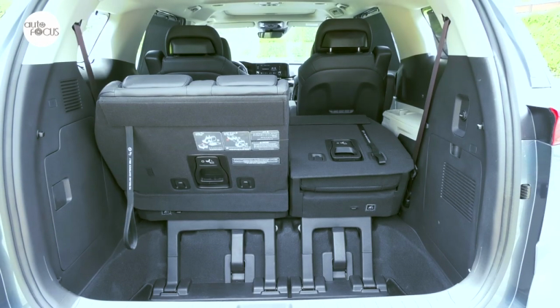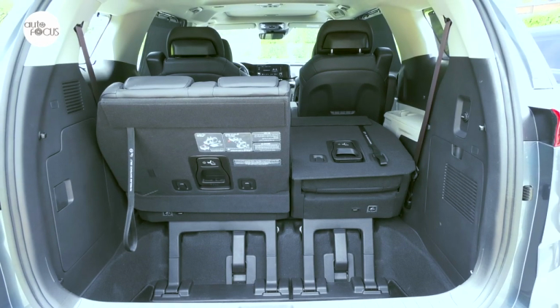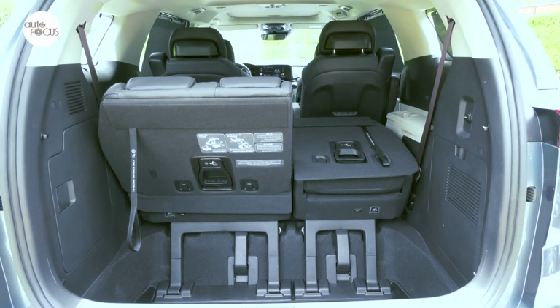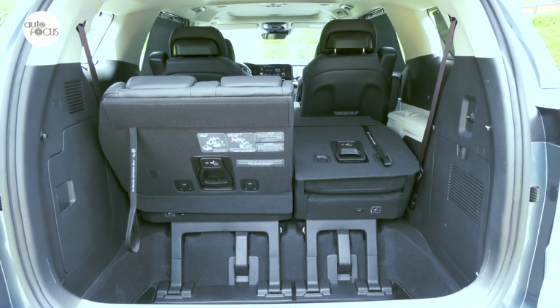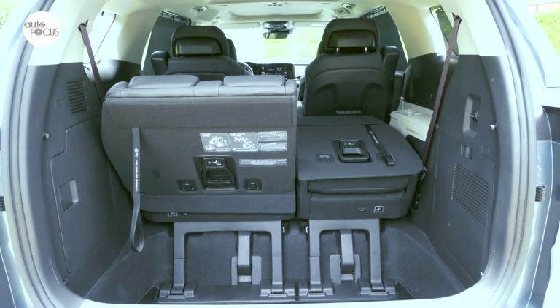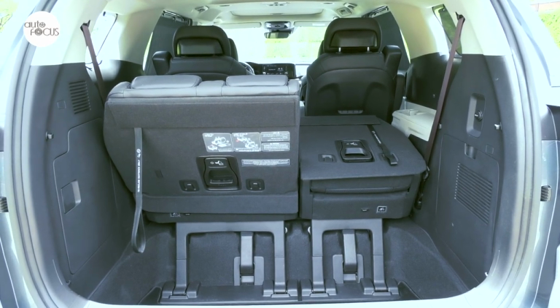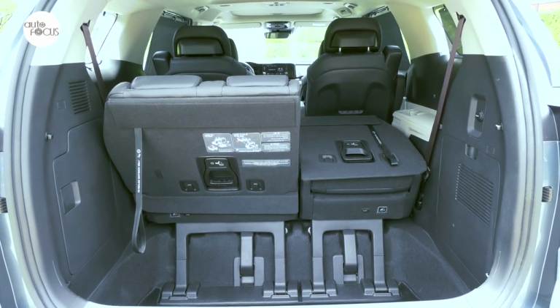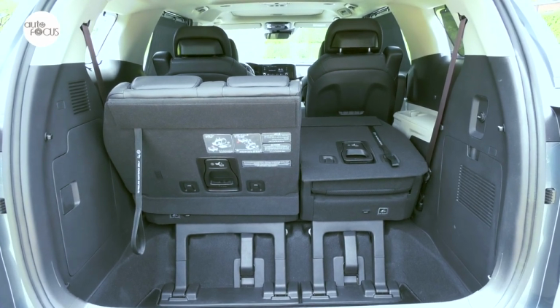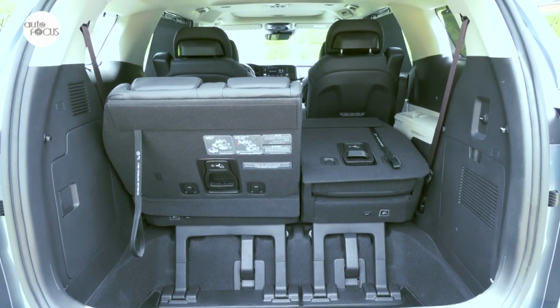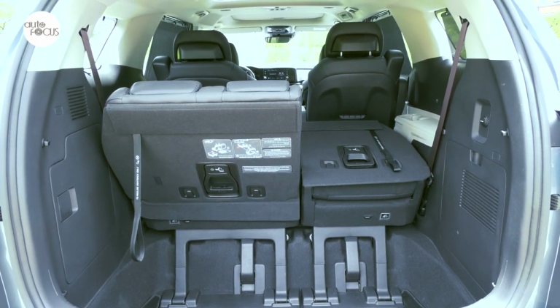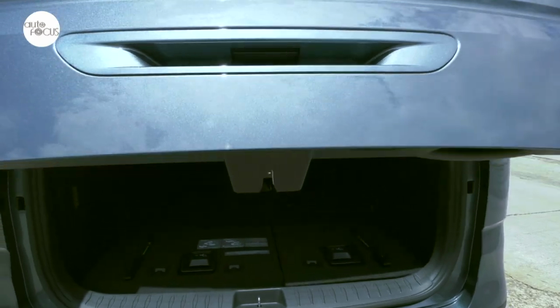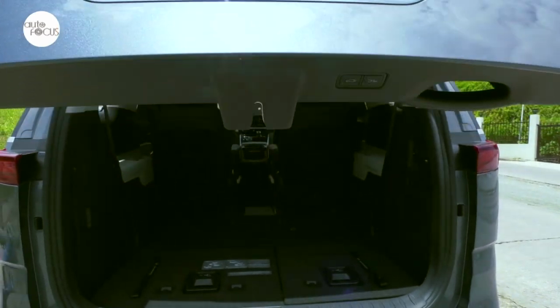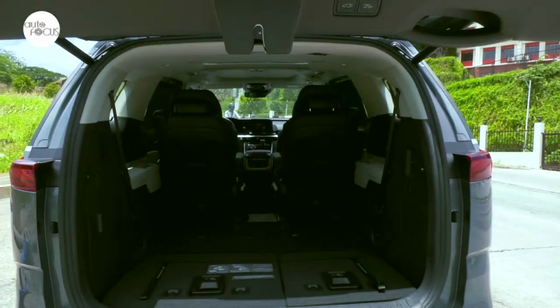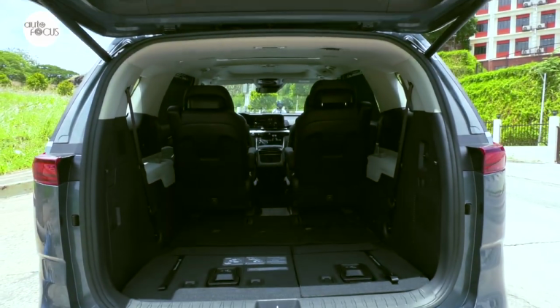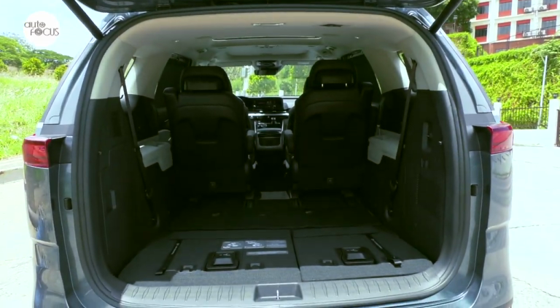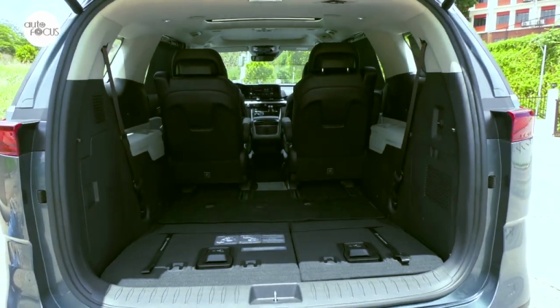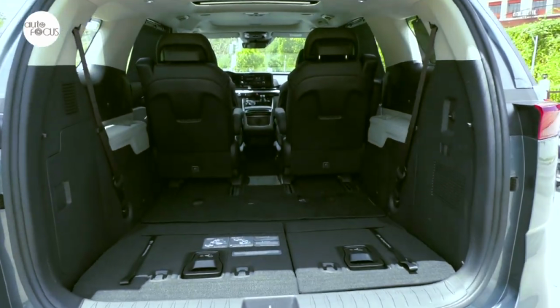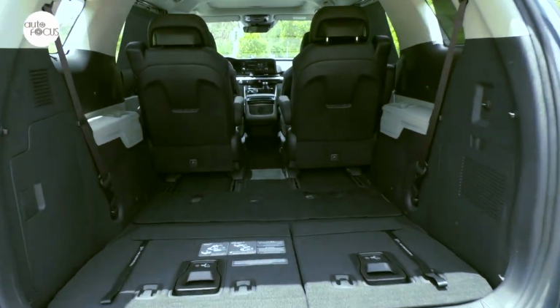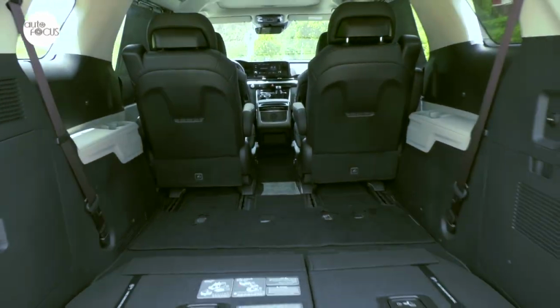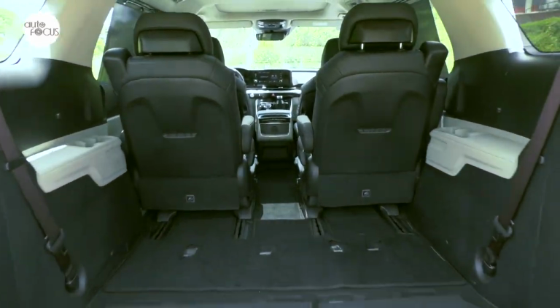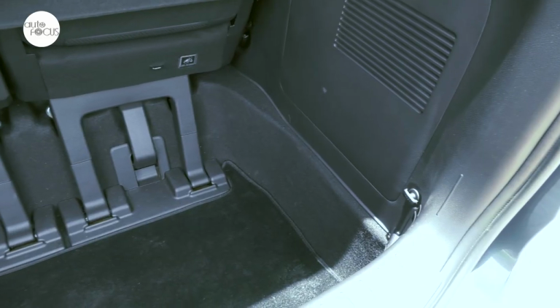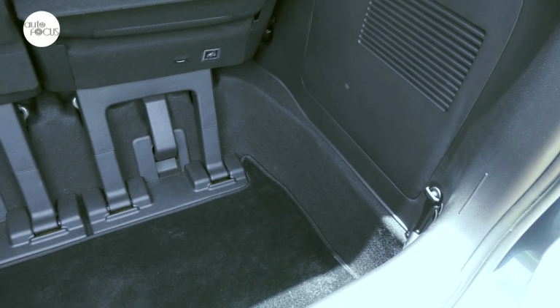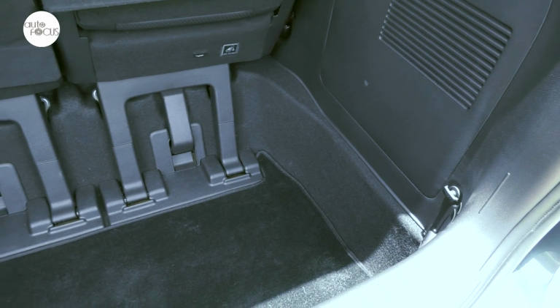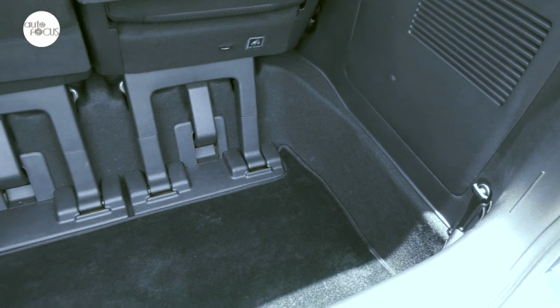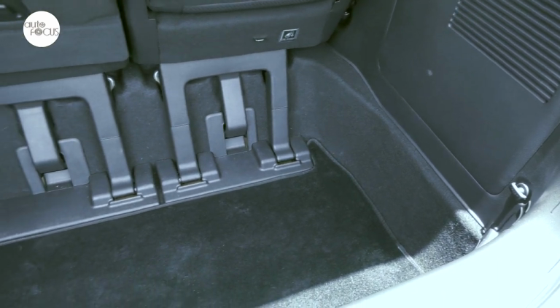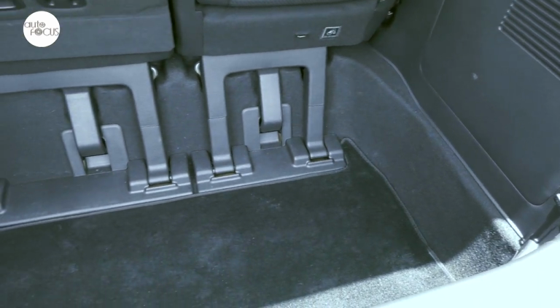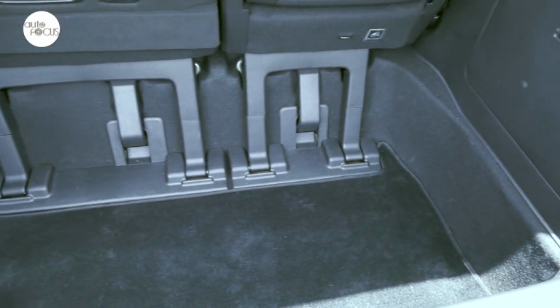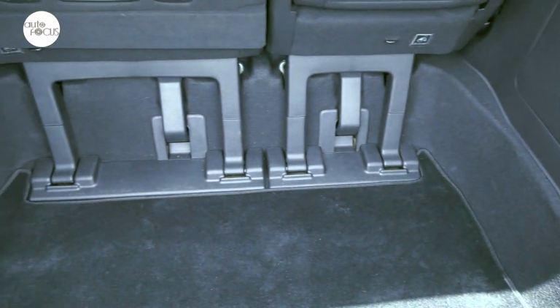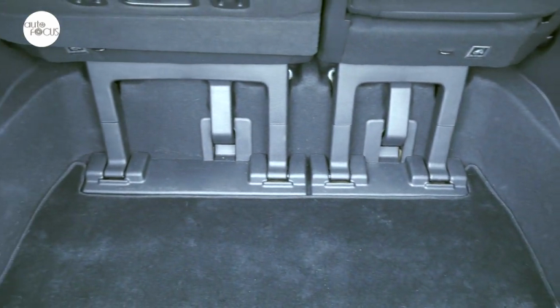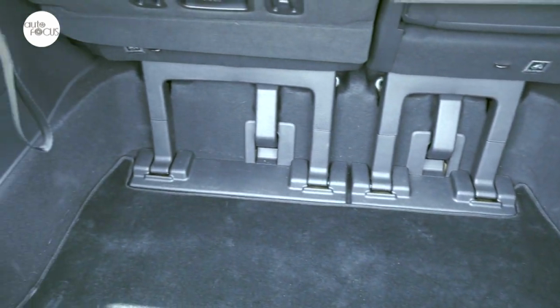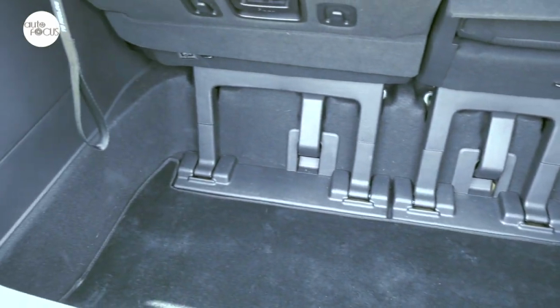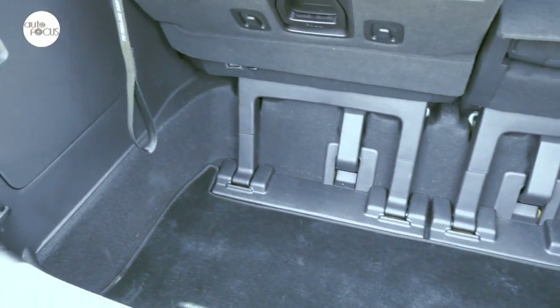The third-row seat in both SX and EX reclines and folds 60/40. The luggage compartment at the back has a 627-liter capacity that can be increased to 2,785 liters by adjusting and folding the second-row and third-row seats.